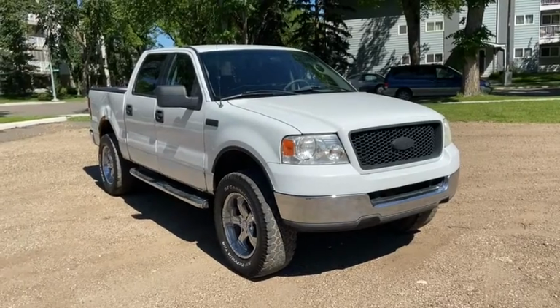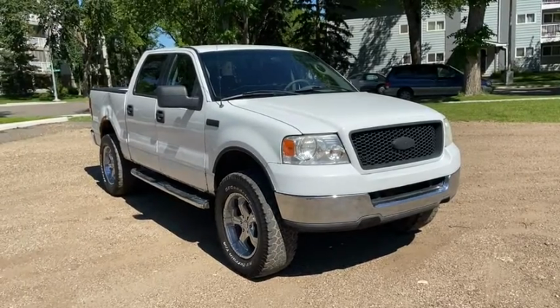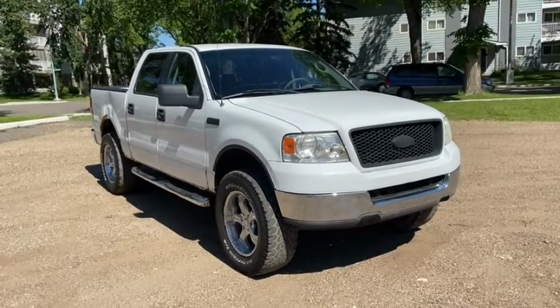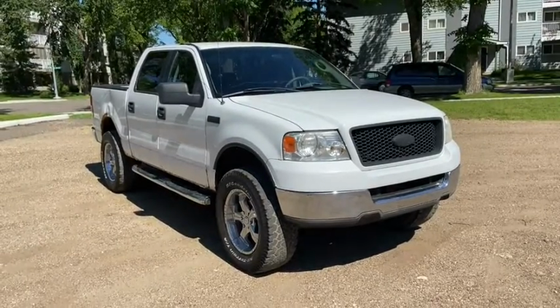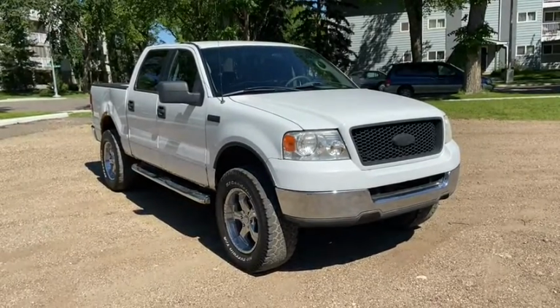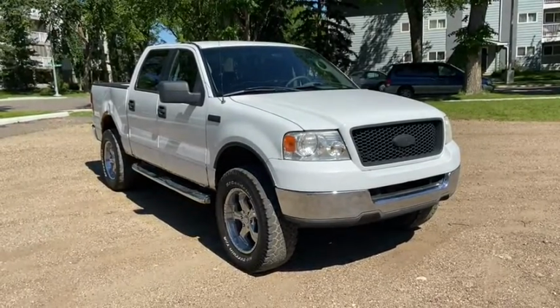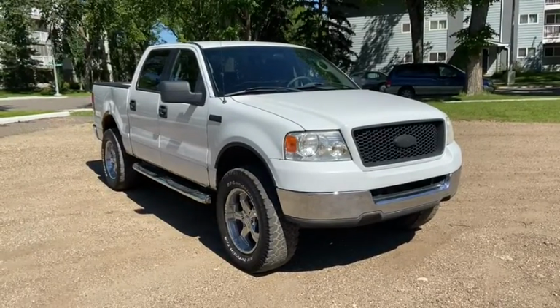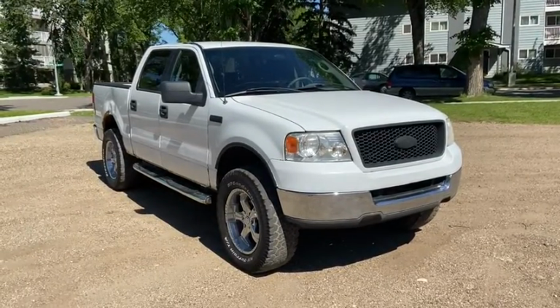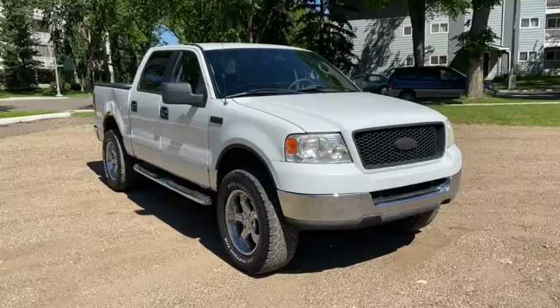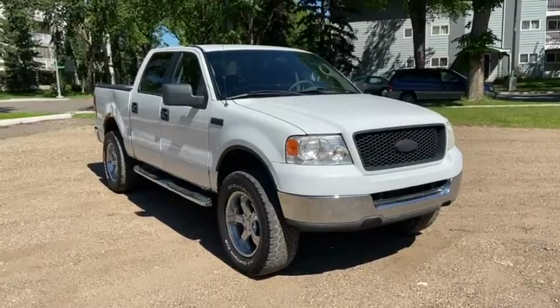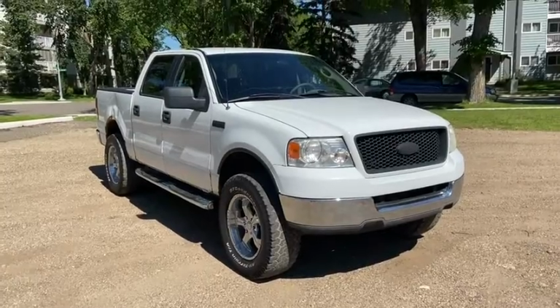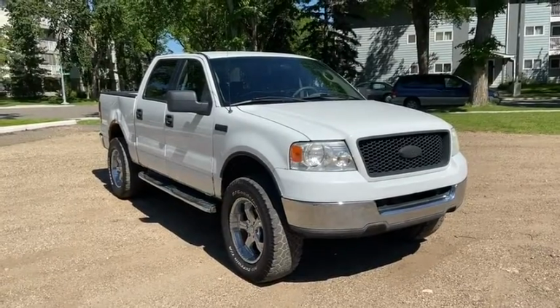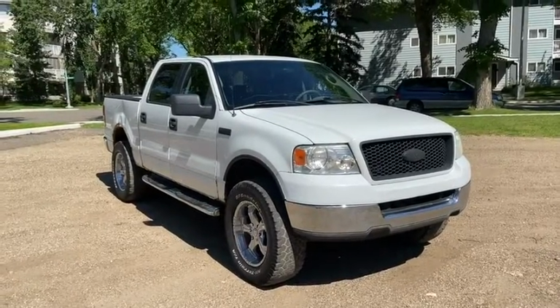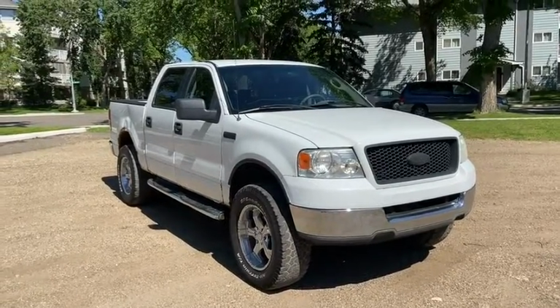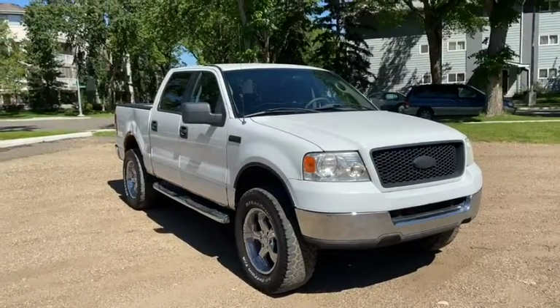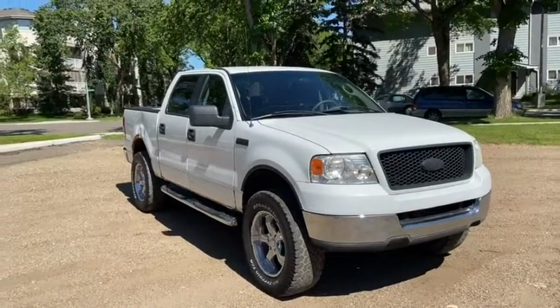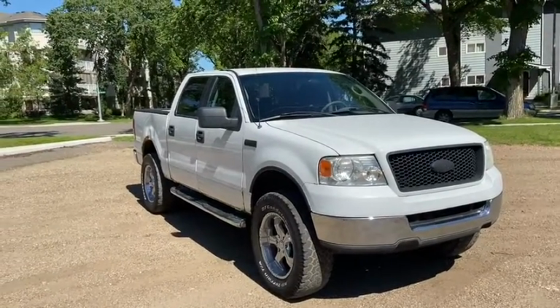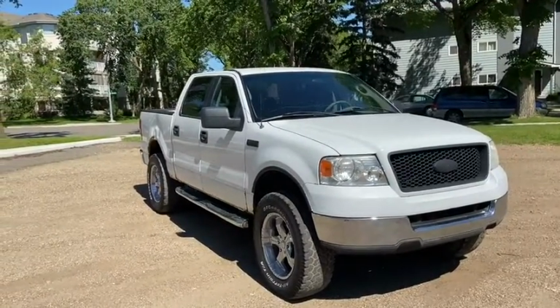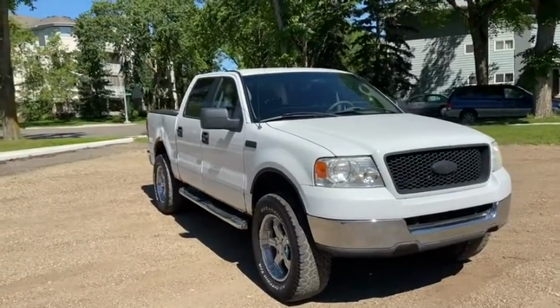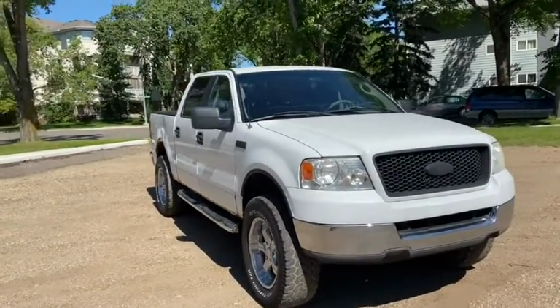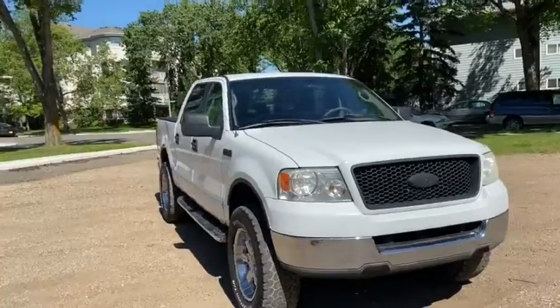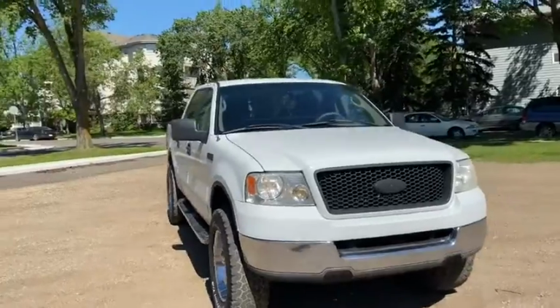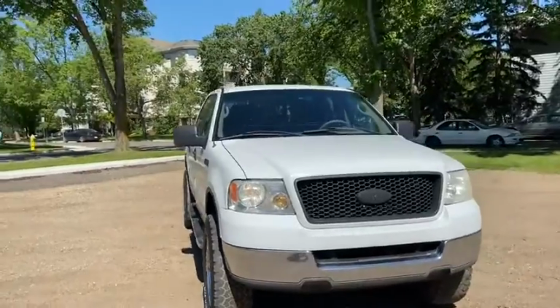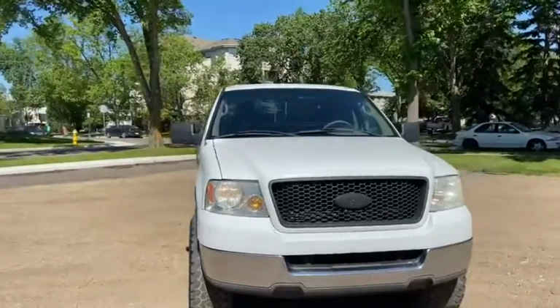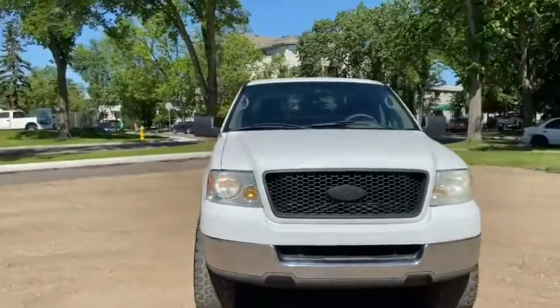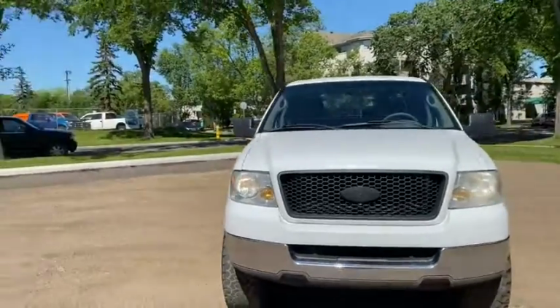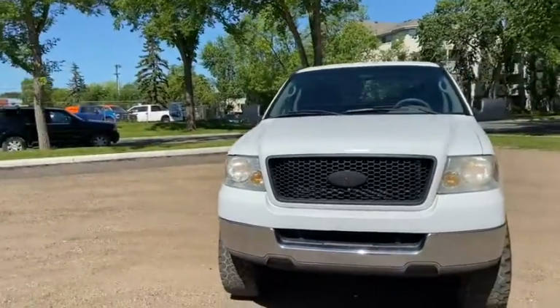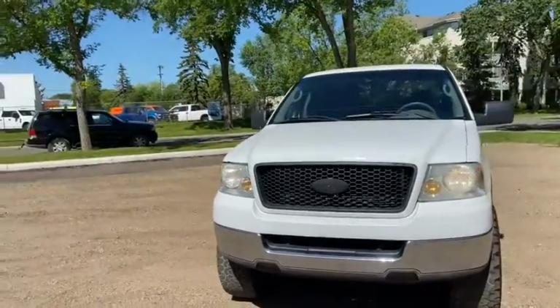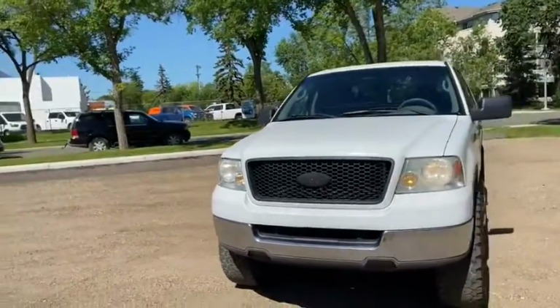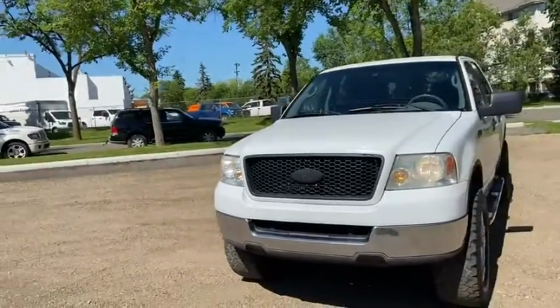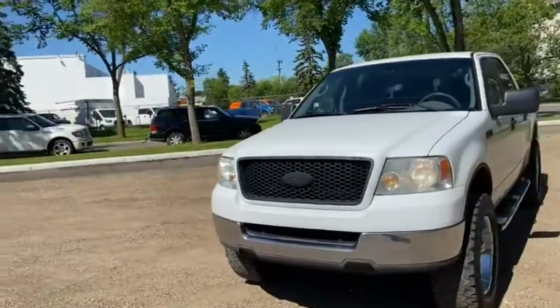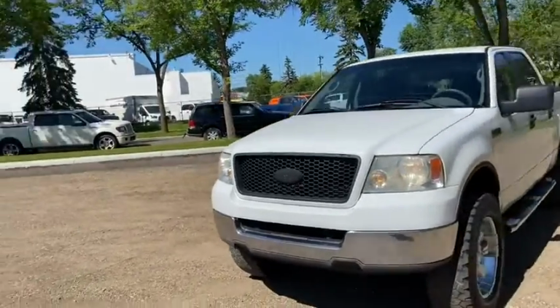Hey, it's Lindsay again at Waterloo Ford Lincoln. Today I'm showing you this 2006 Ford F-150 XLT in white. This F-150 has the 5.4 litre V8 engine with automatic transmission and four-wheel drive.